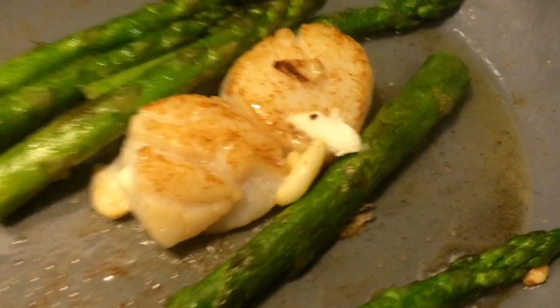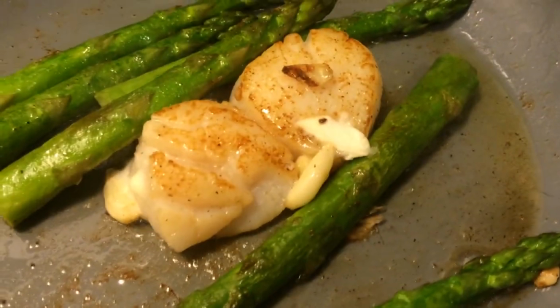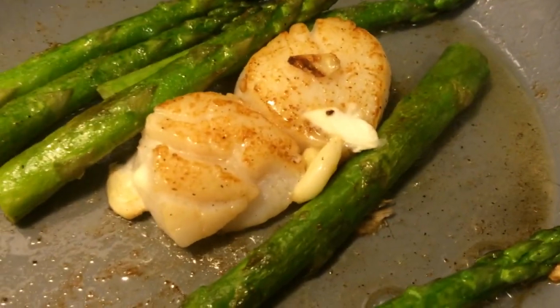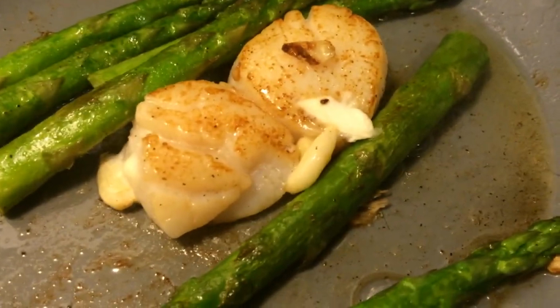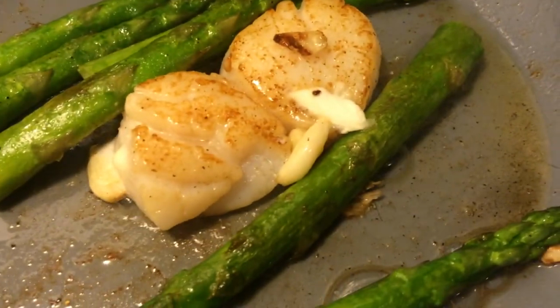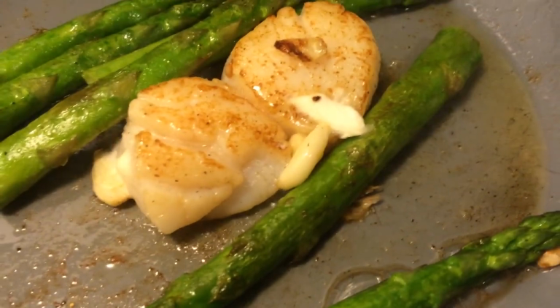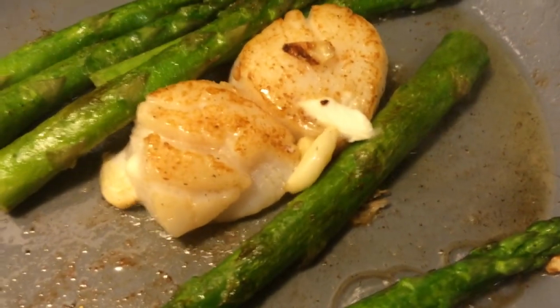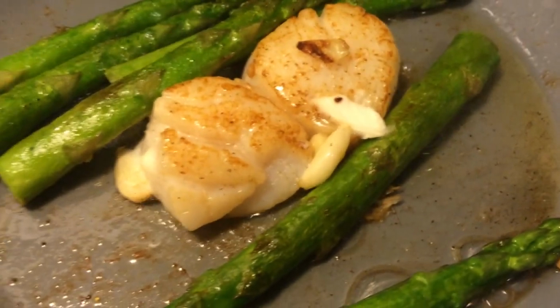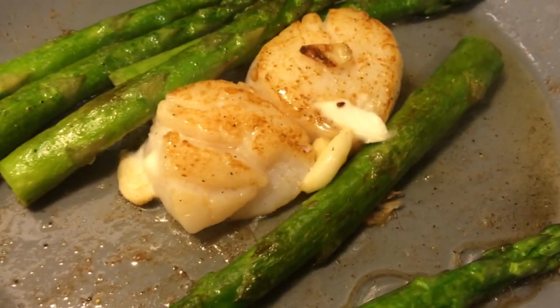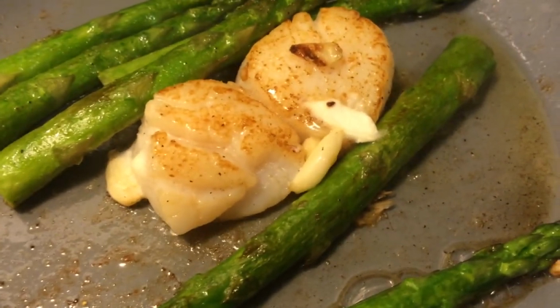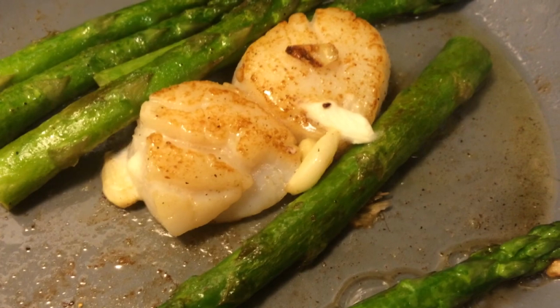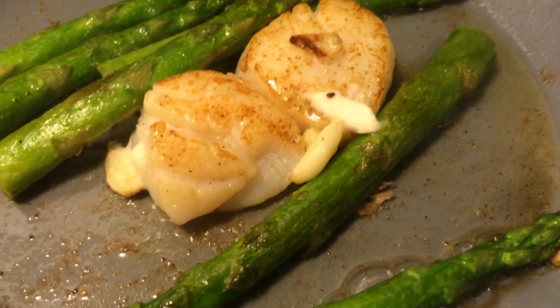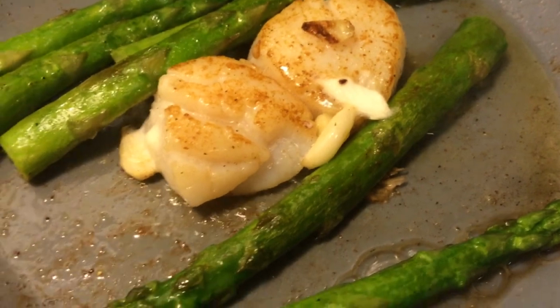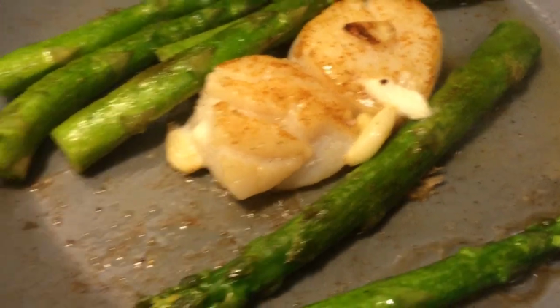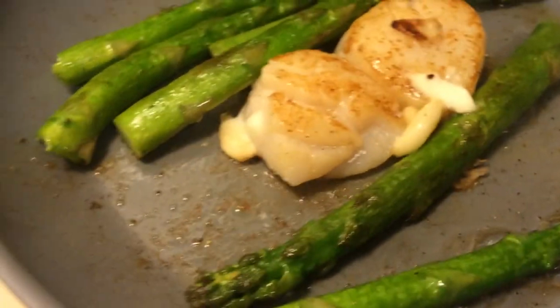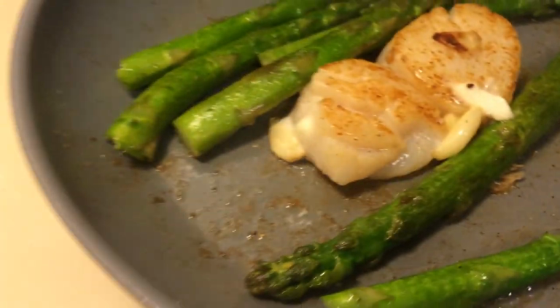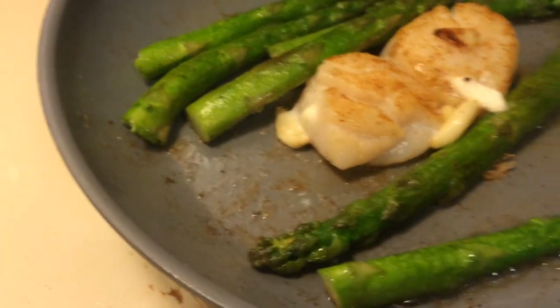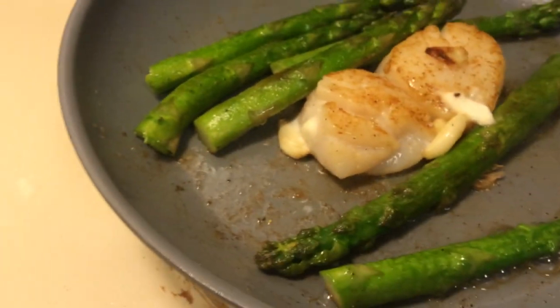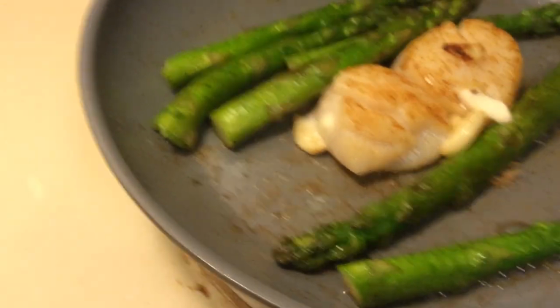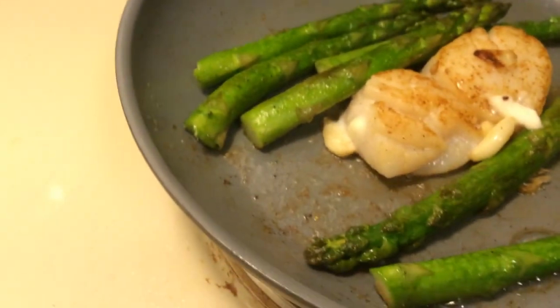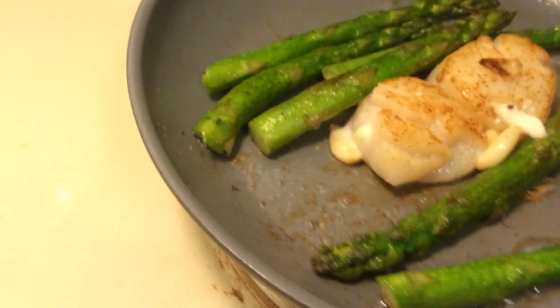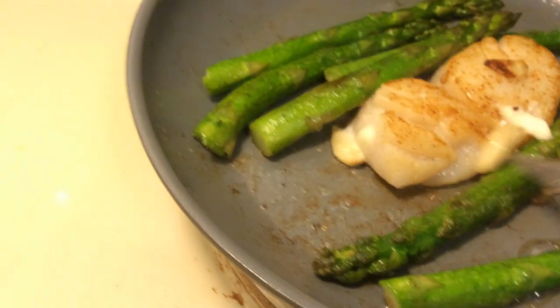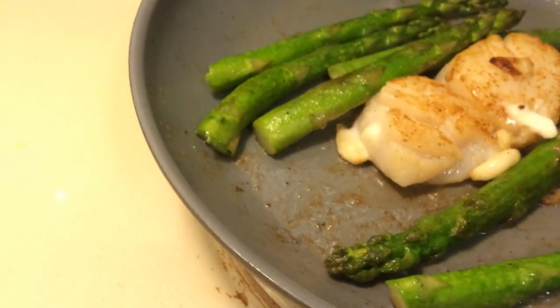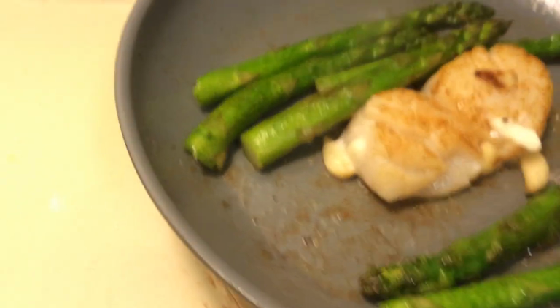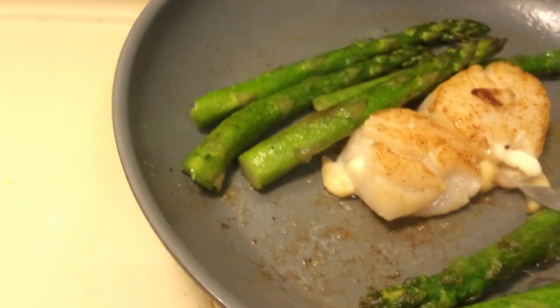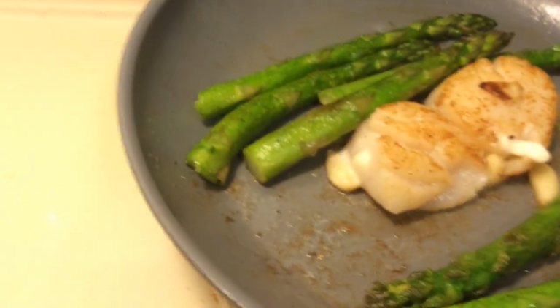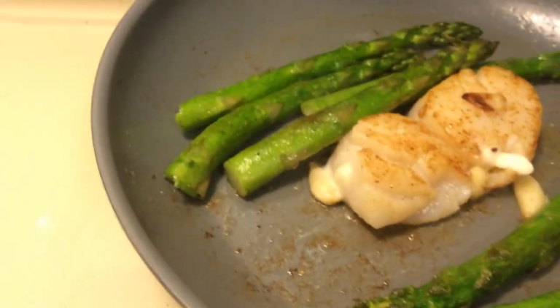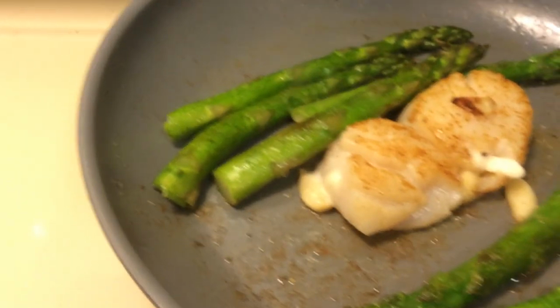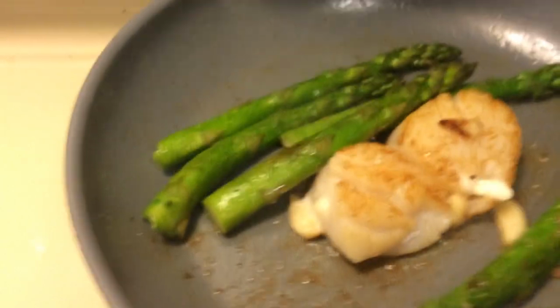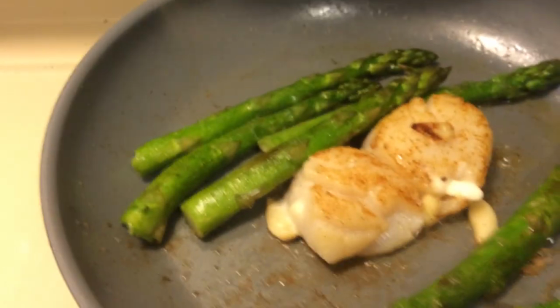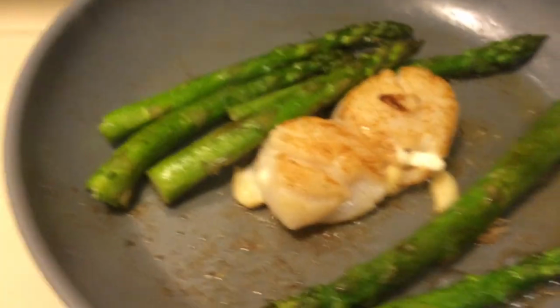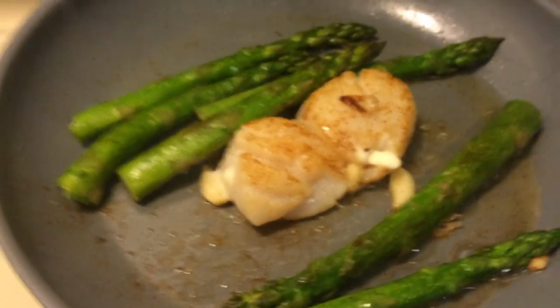Ideally you want to use a garlic squeezer to squeeze out all that garlic. I don't have one, so I just try to cut it up with my knife.